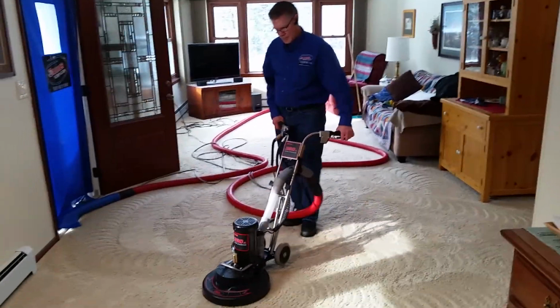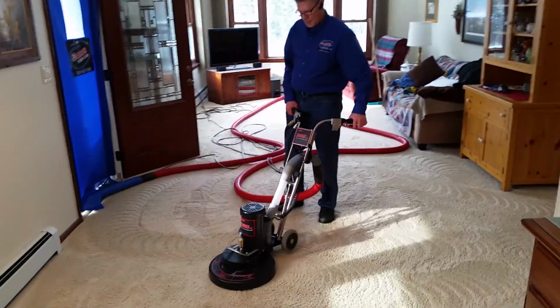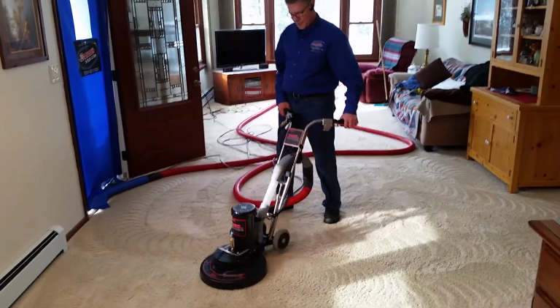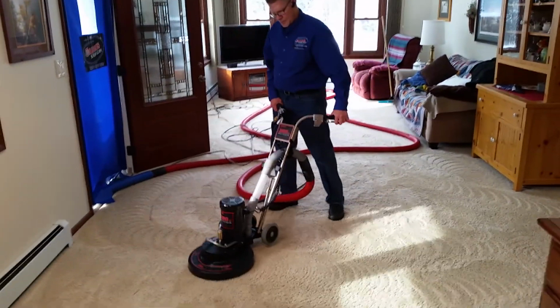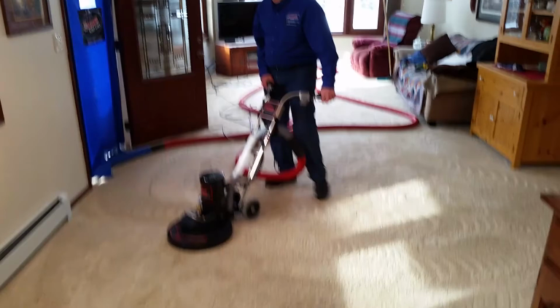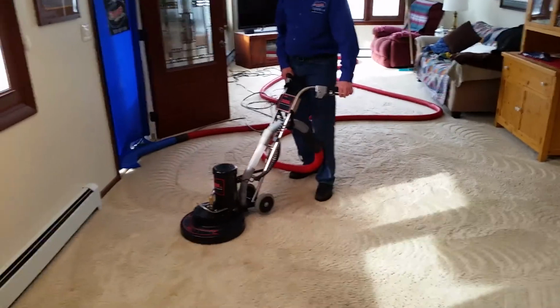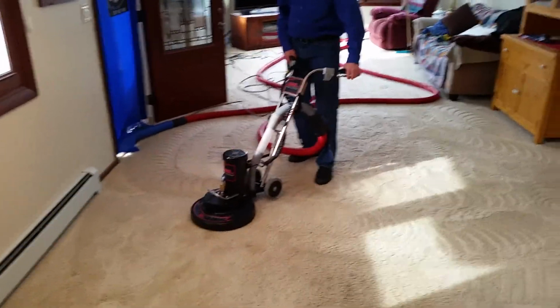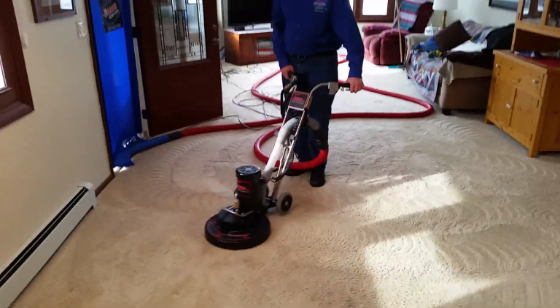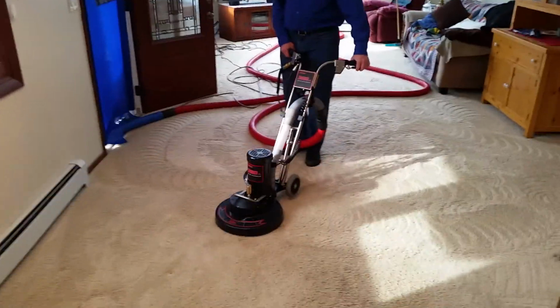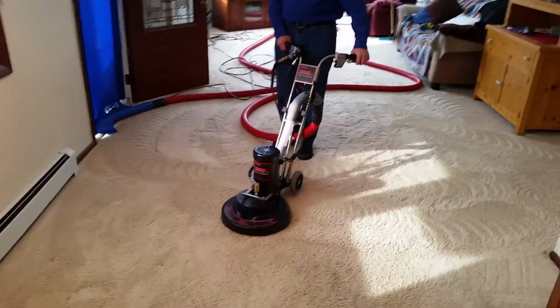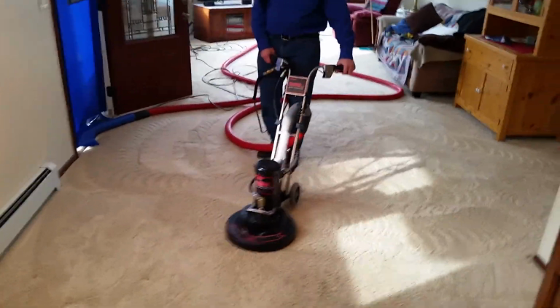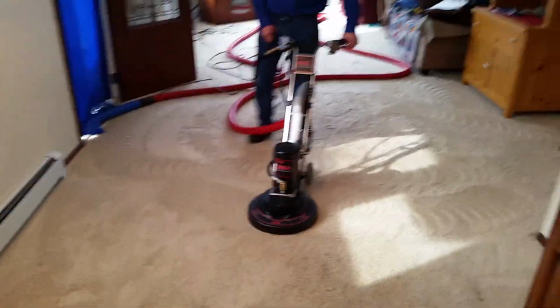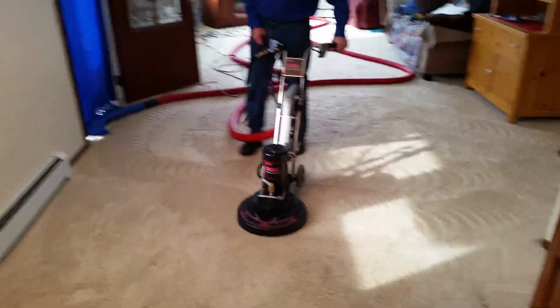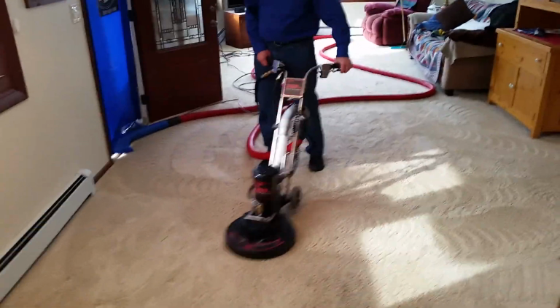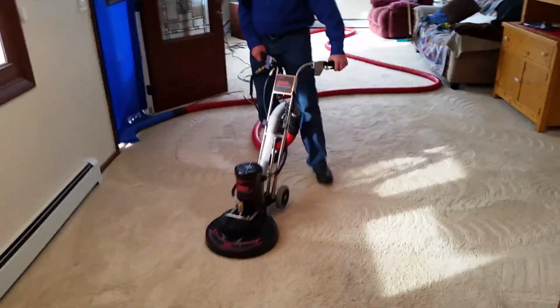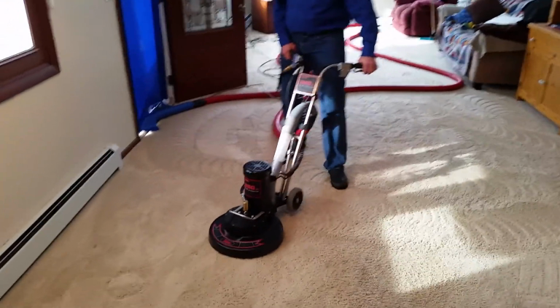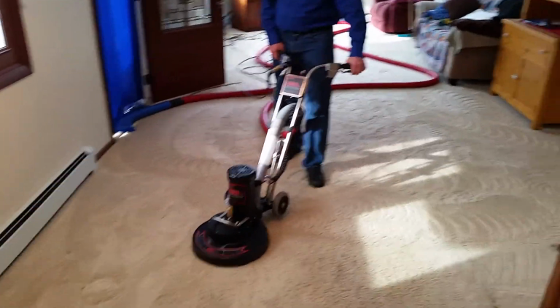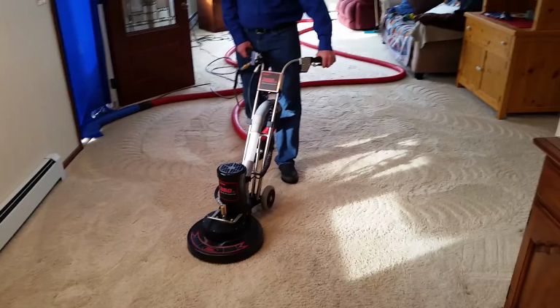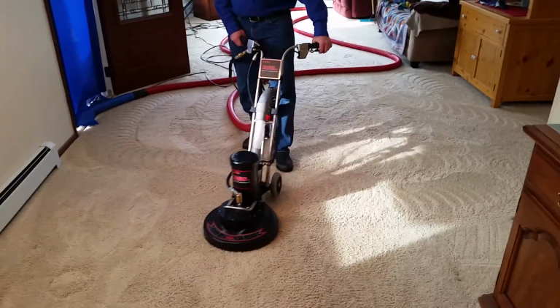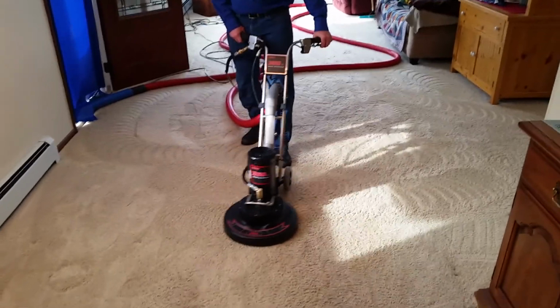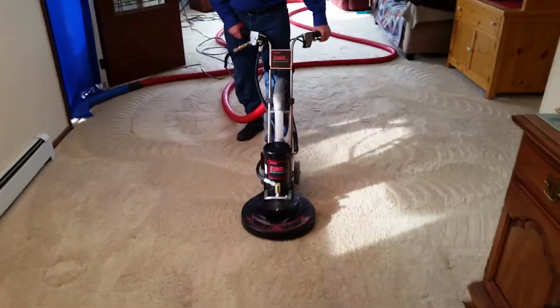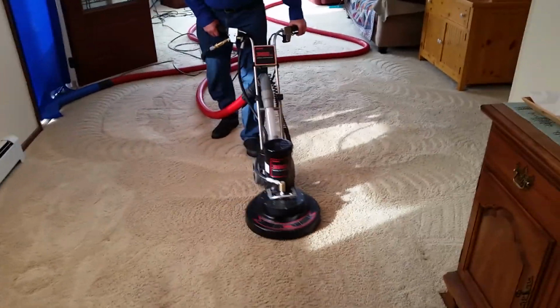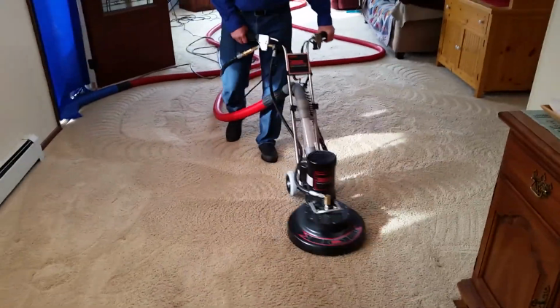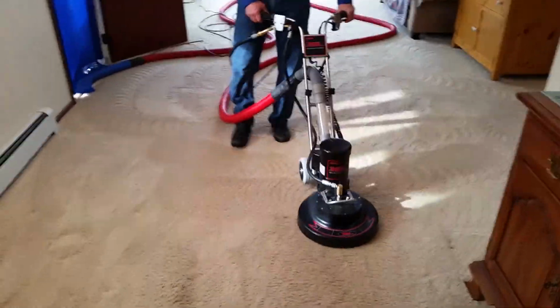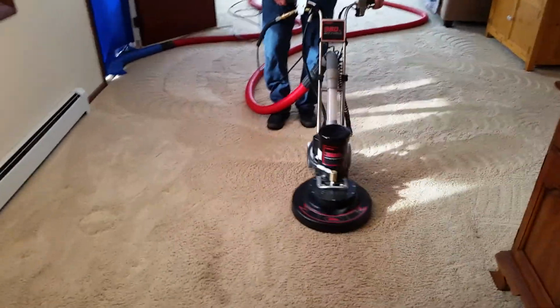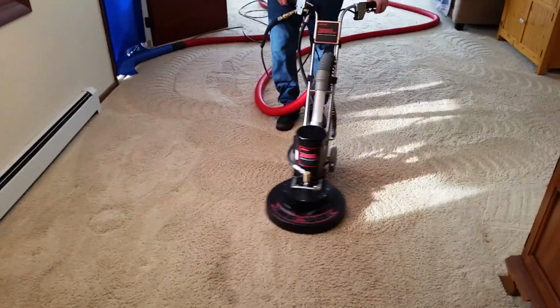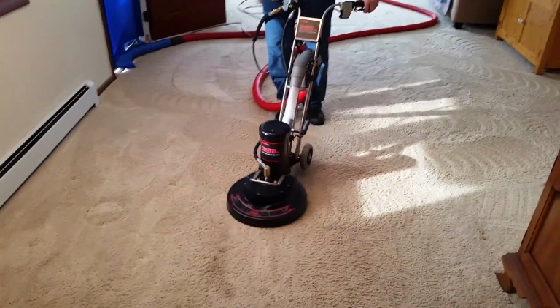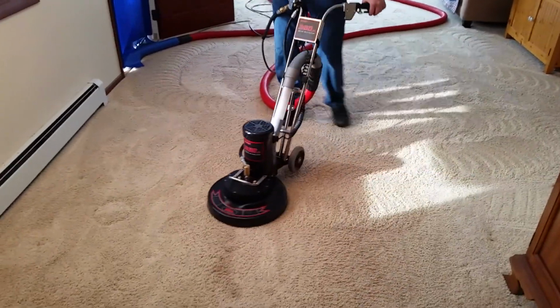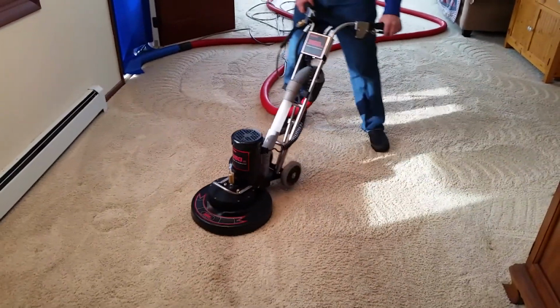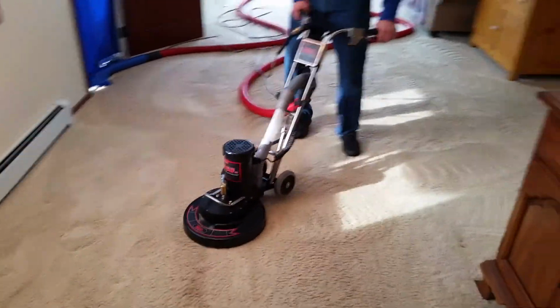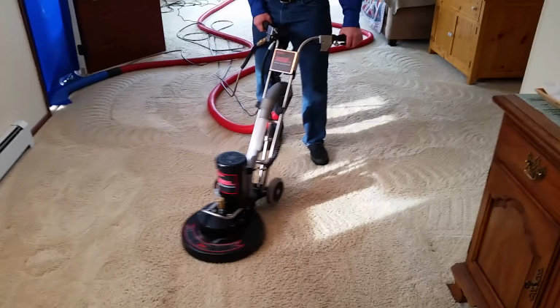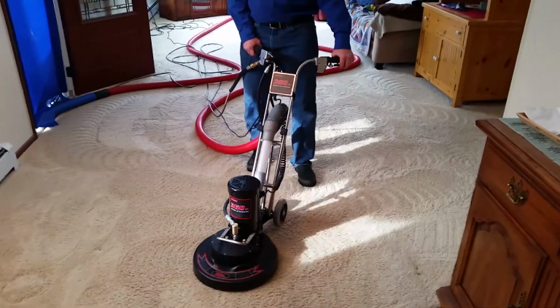Mark Sager and Aaron Jewett, using the Roto-Vac 360XL hooked up to the Butler high heat, cleaning a thicker carpet high traffic area and it's fluffing it up really nice.